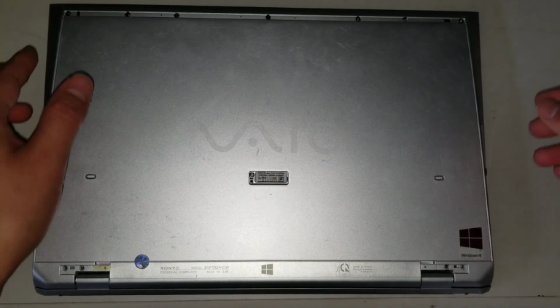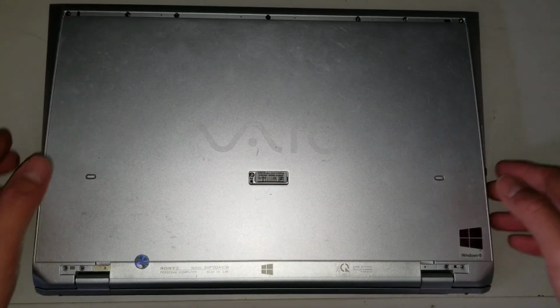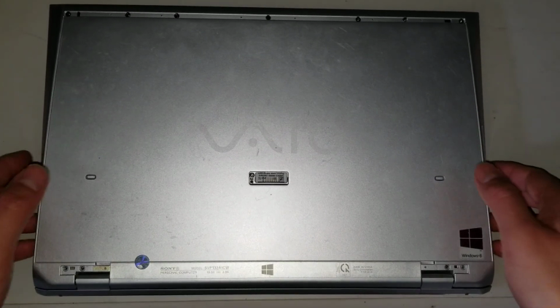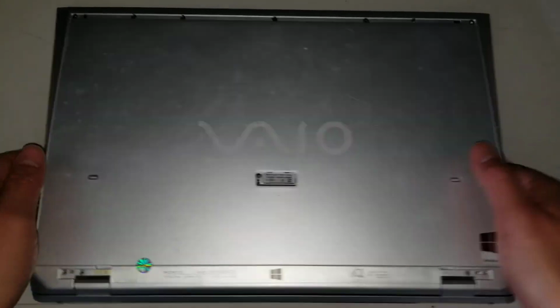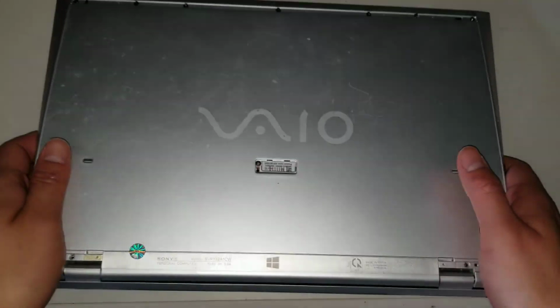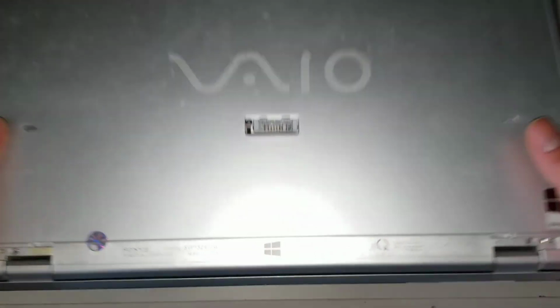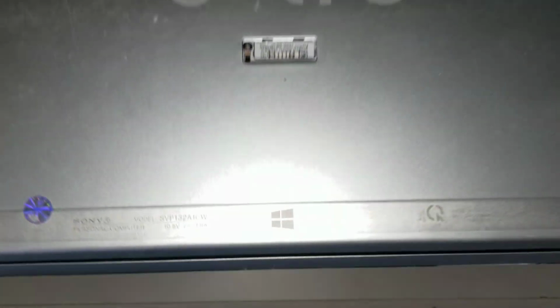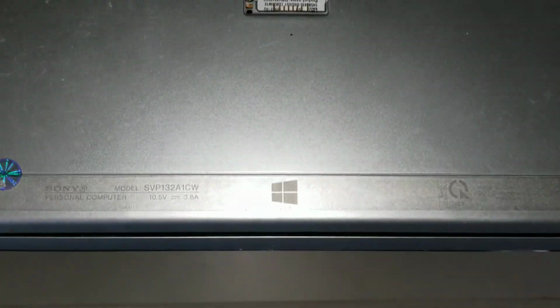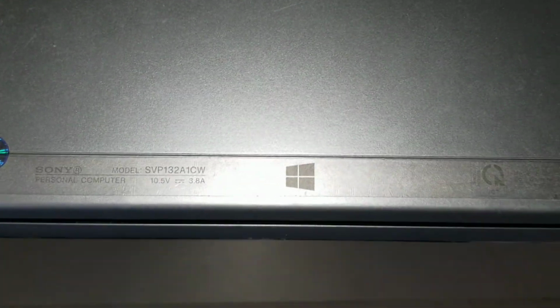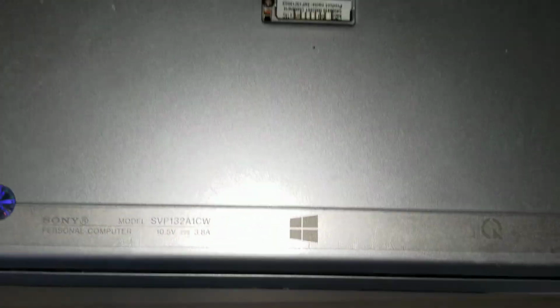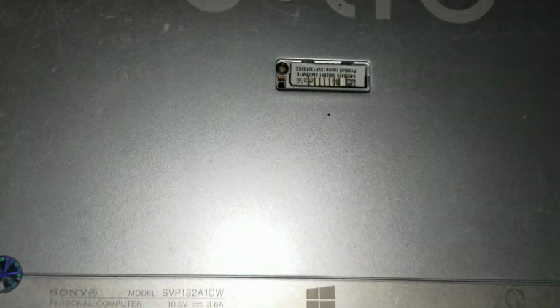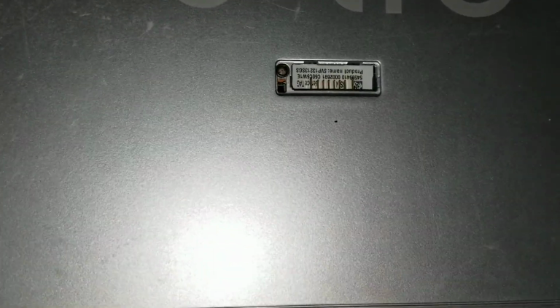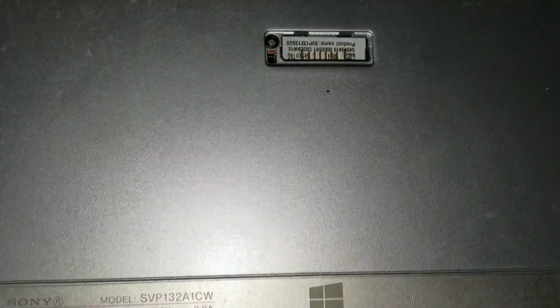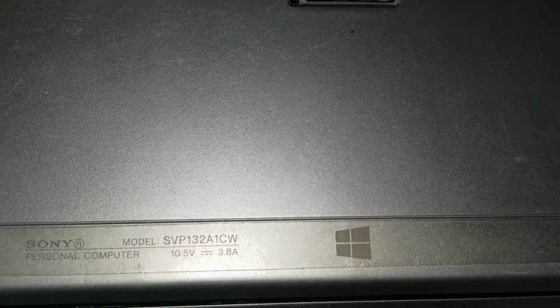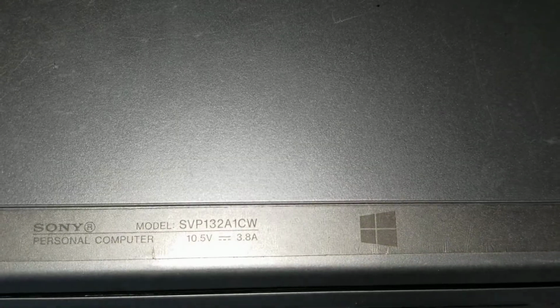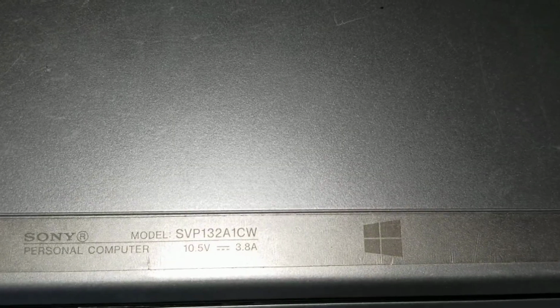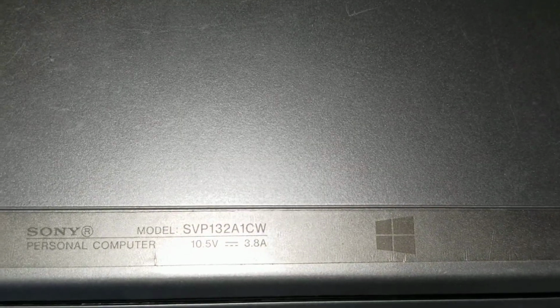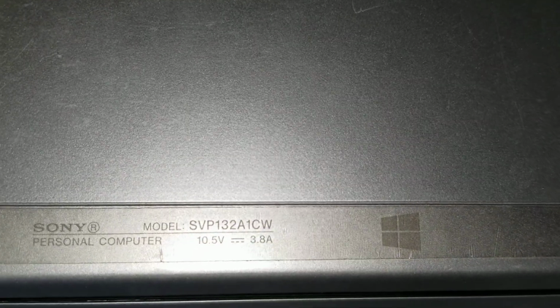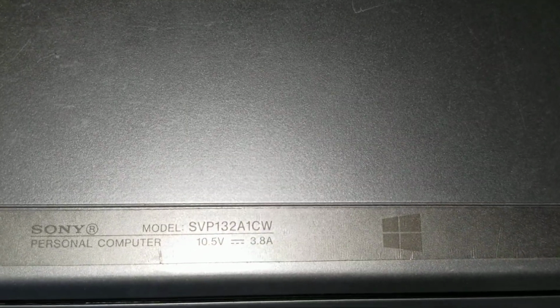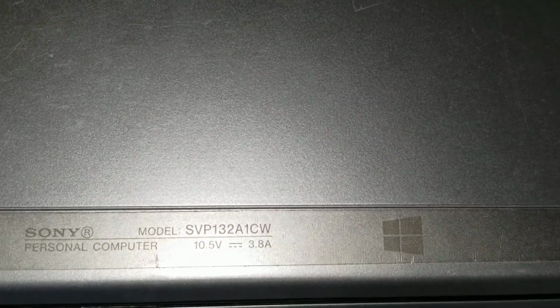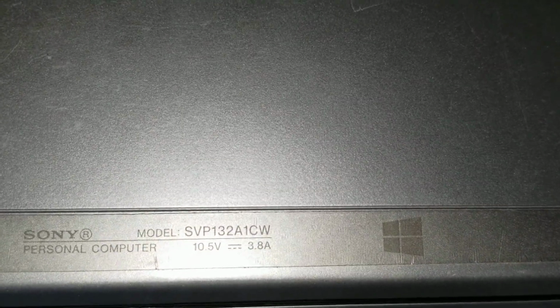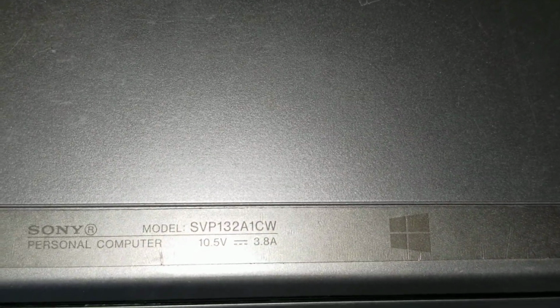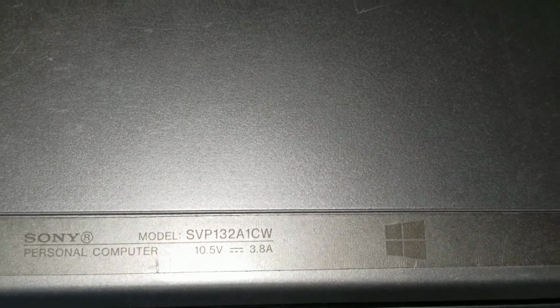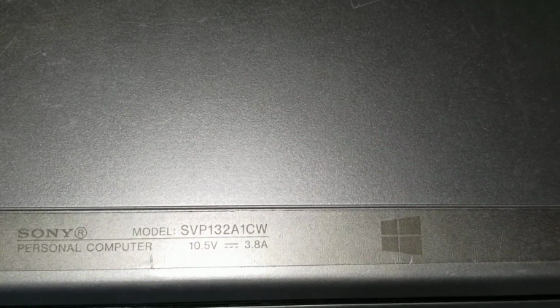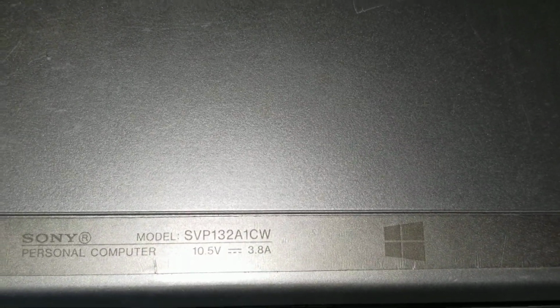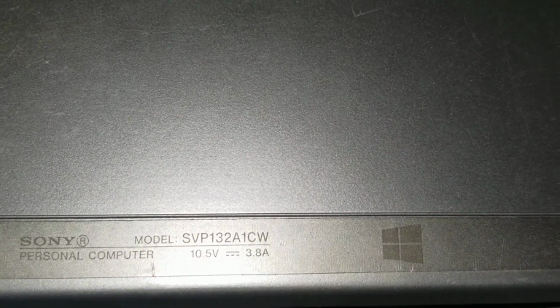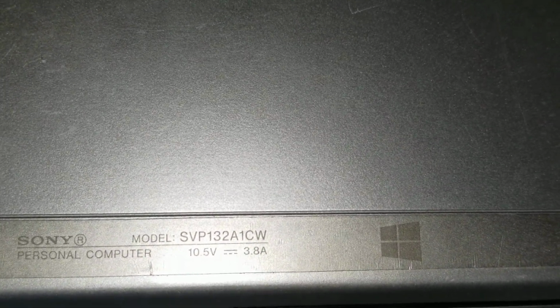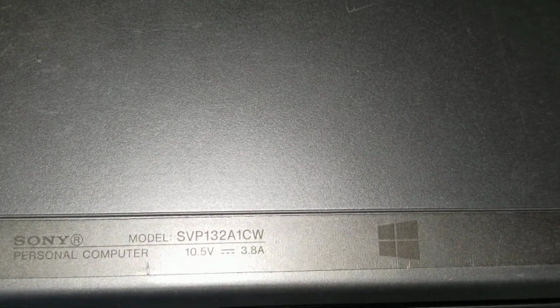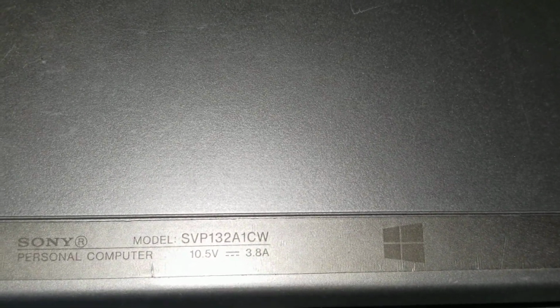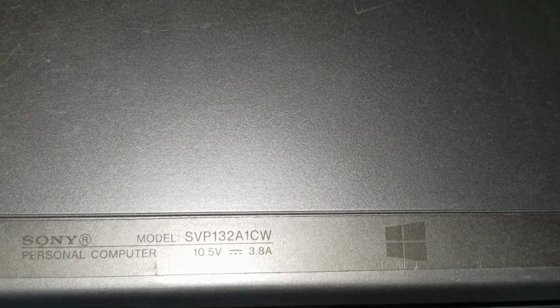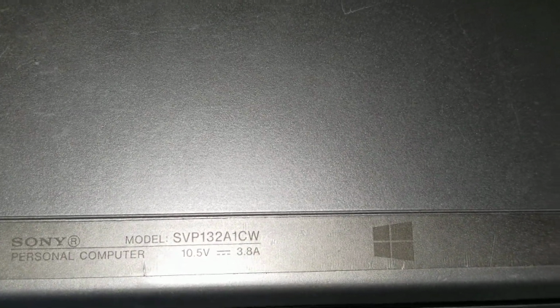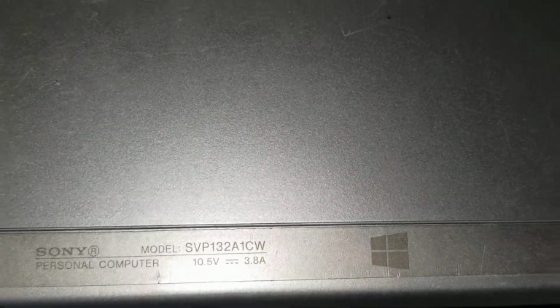Alright, so I'm going to show how to open up and disassemble a Sony VAIO model SVP-132A1CW.